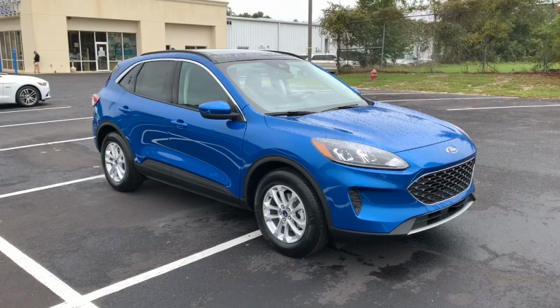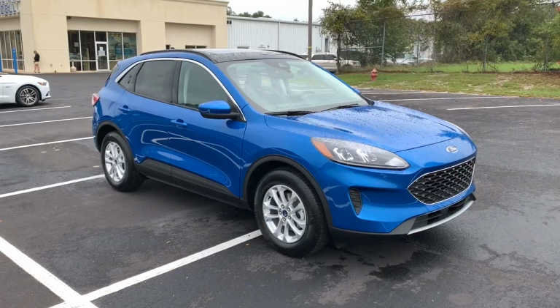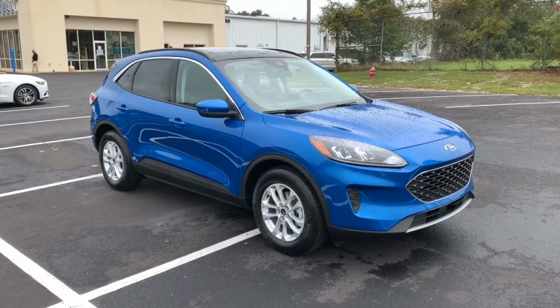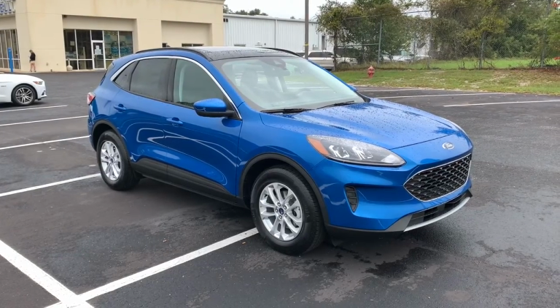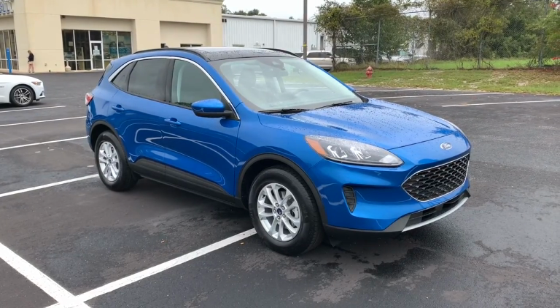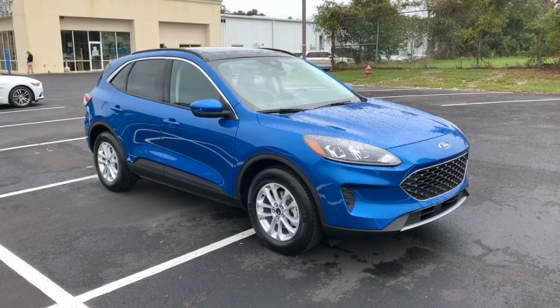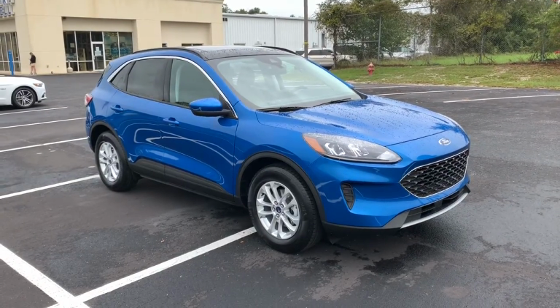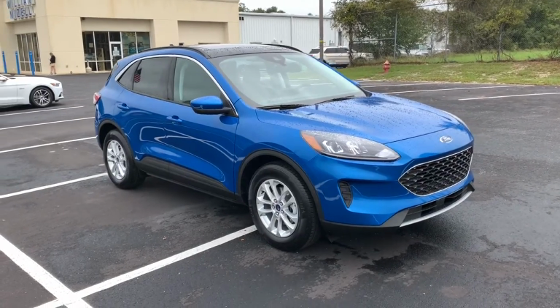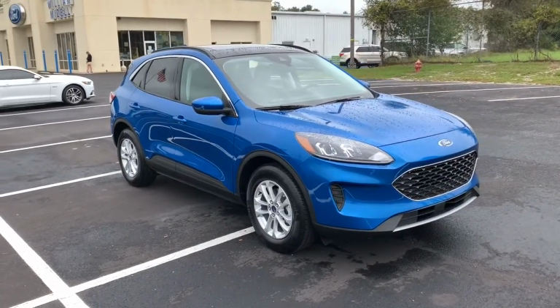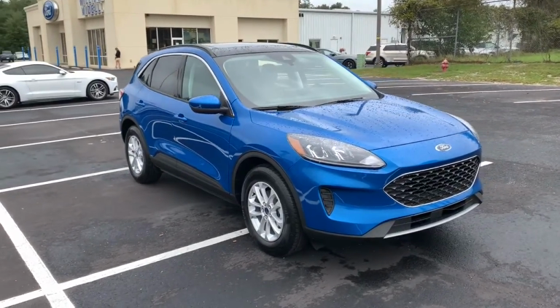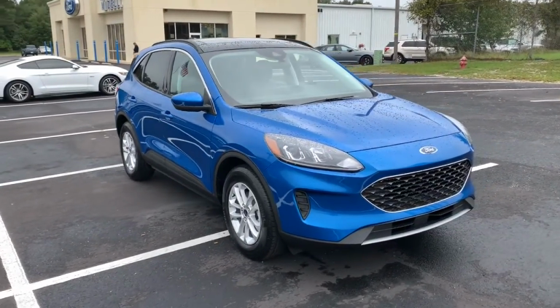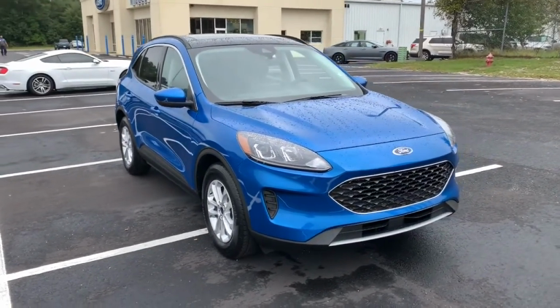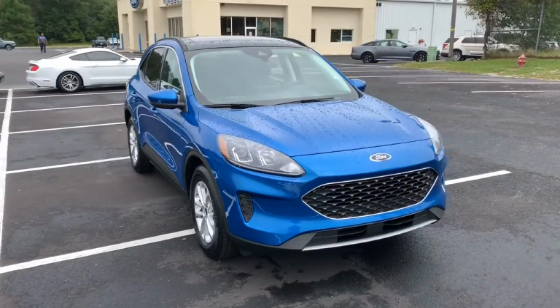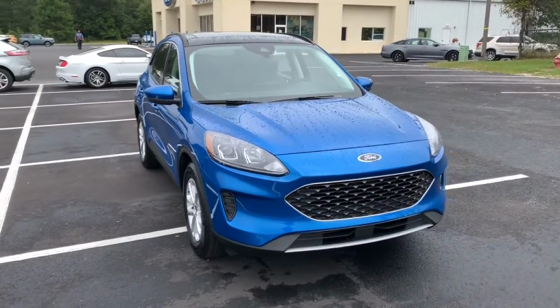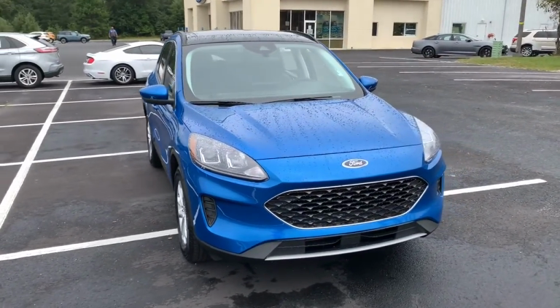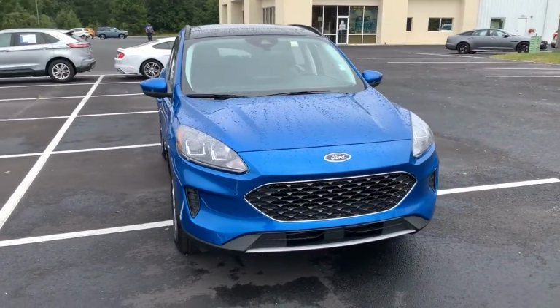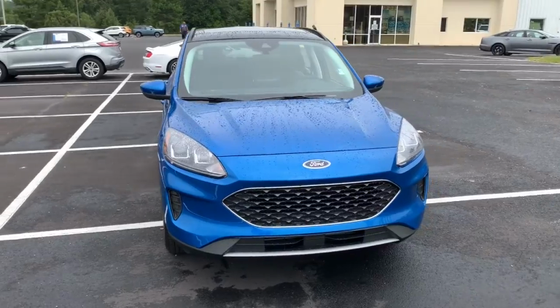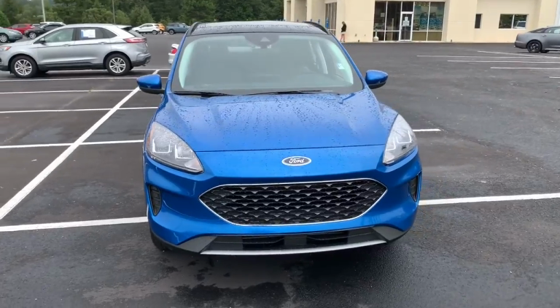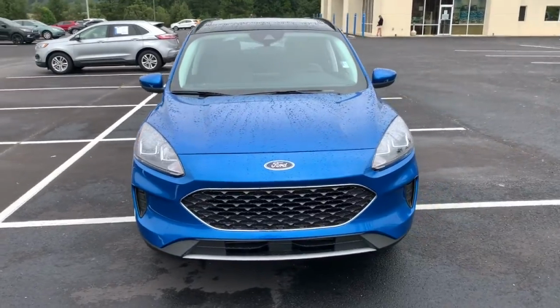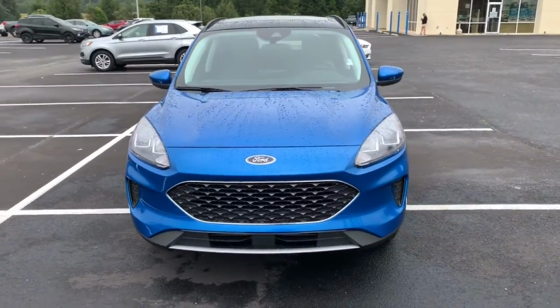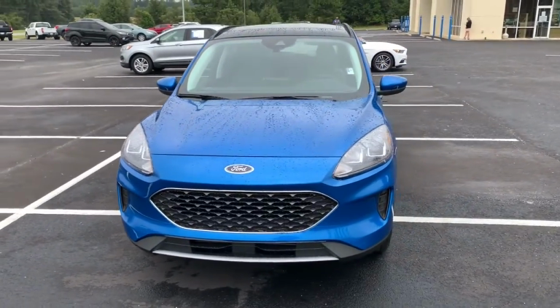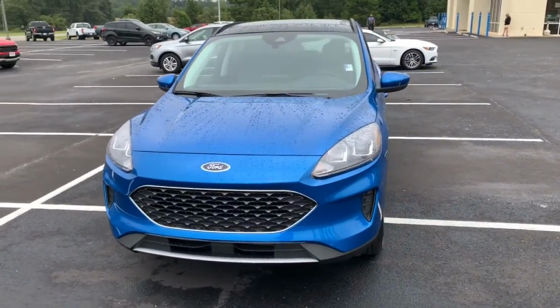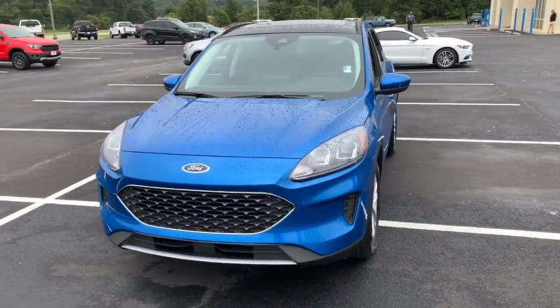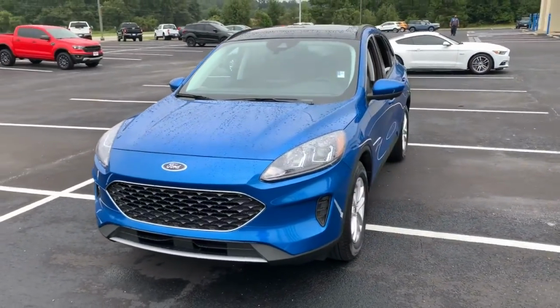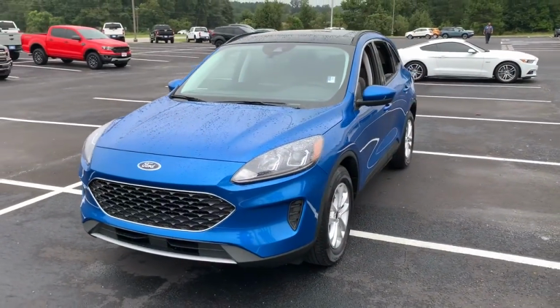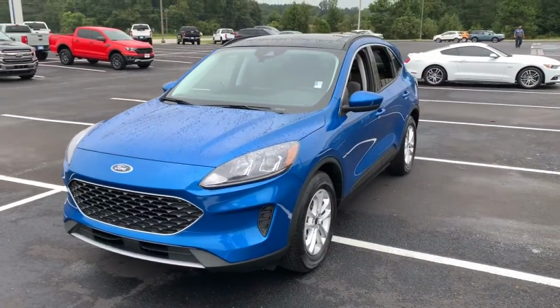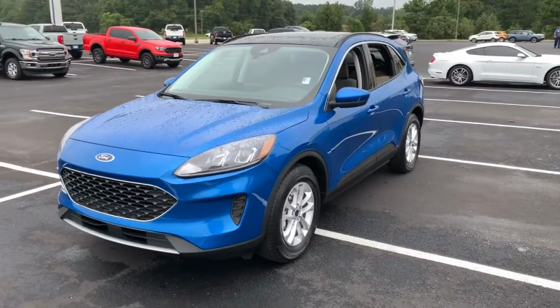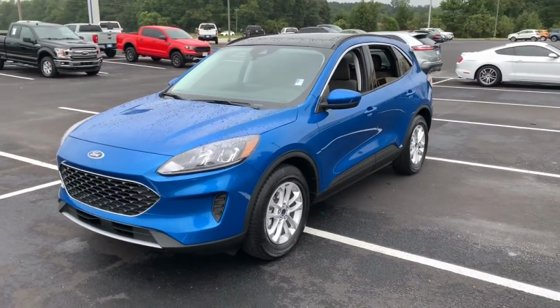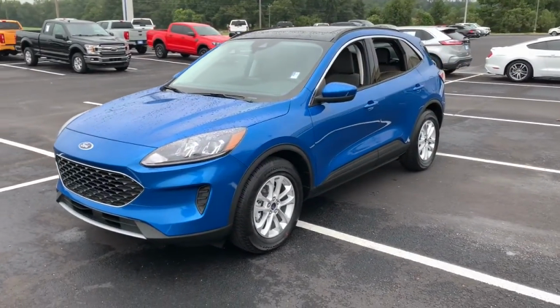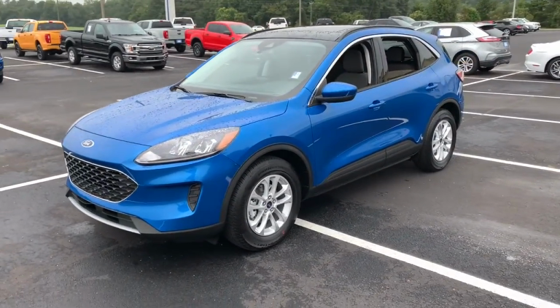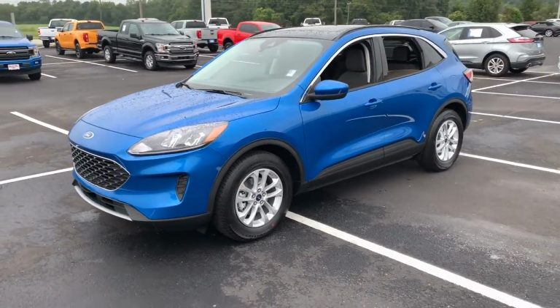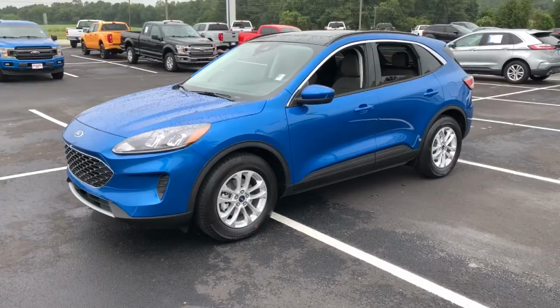Can you see yourself in the 2021 Ford Escape? Get all the tools you need to make adventures comfortable and stress-free with this capable, comfortable Escape.